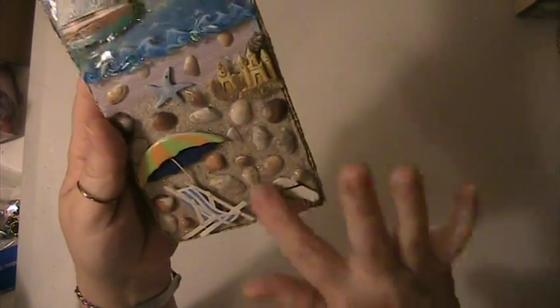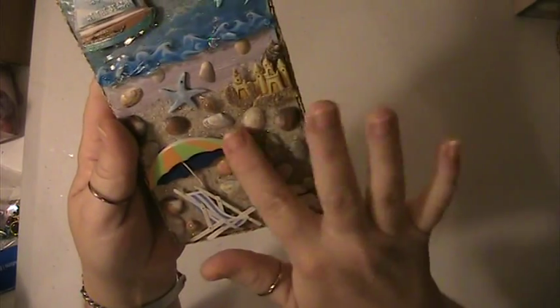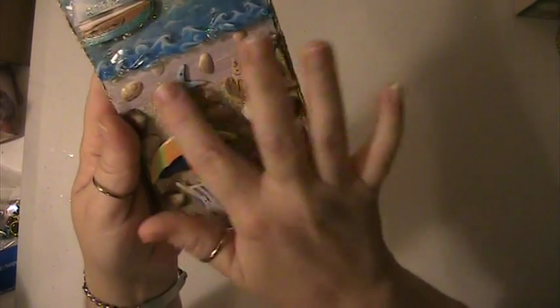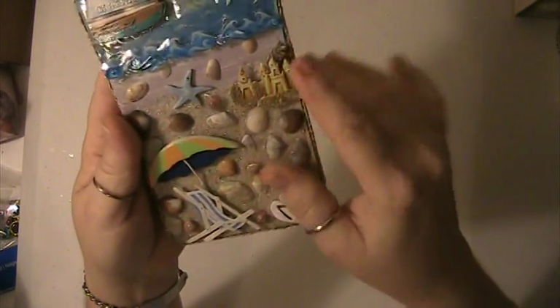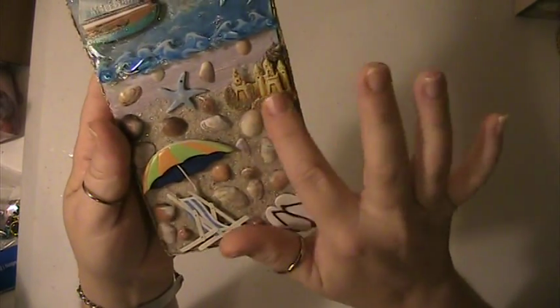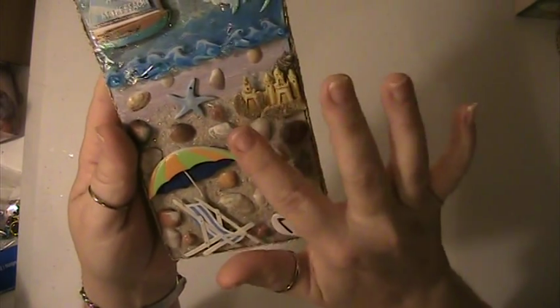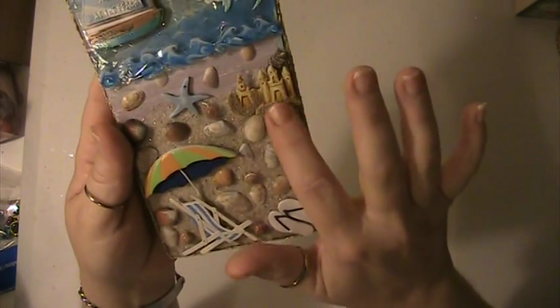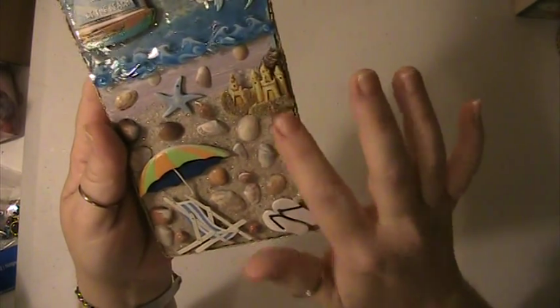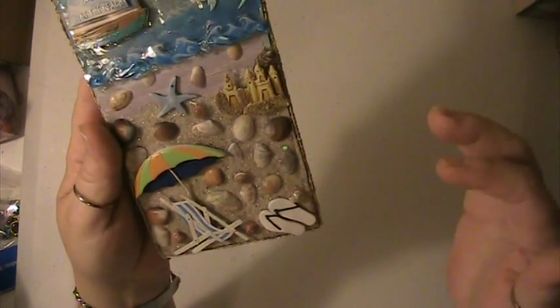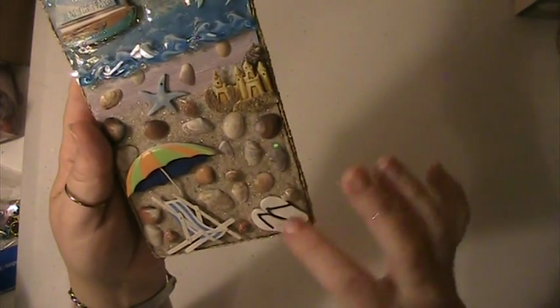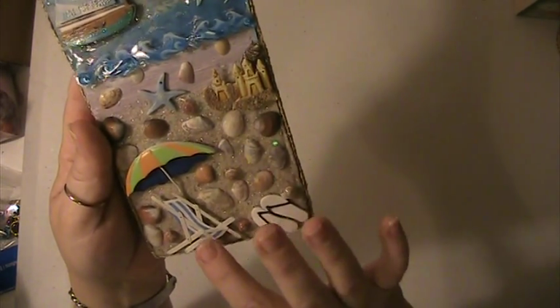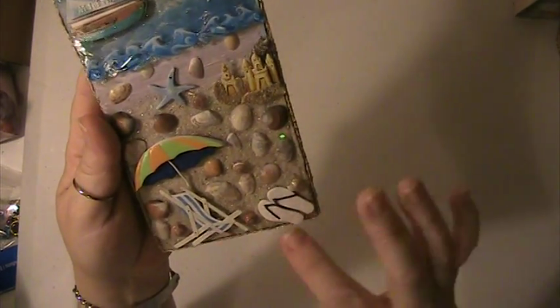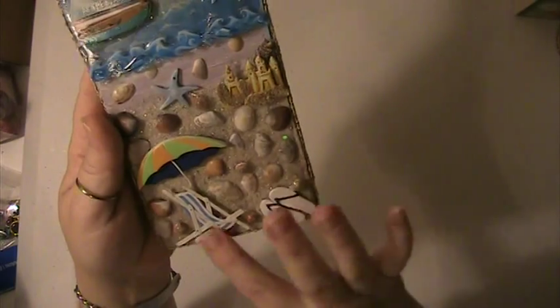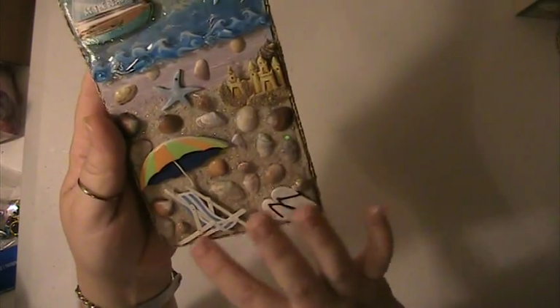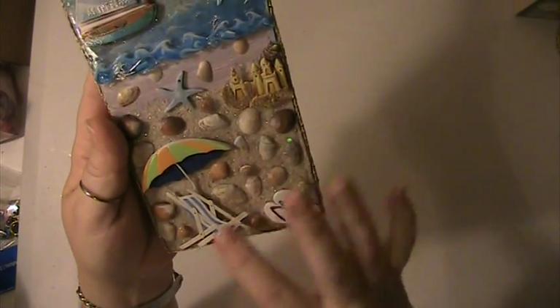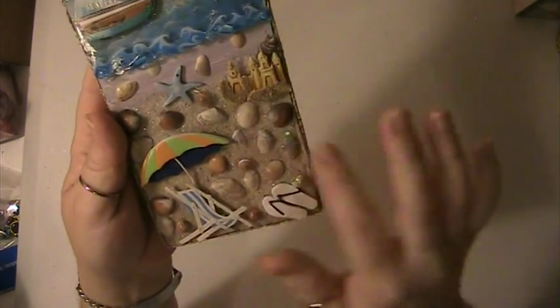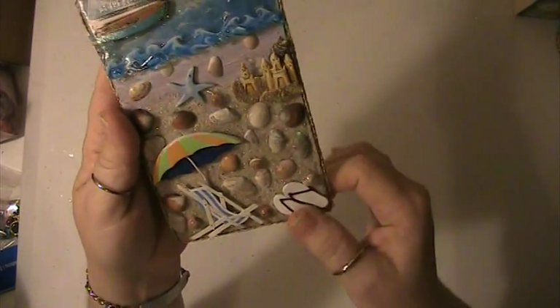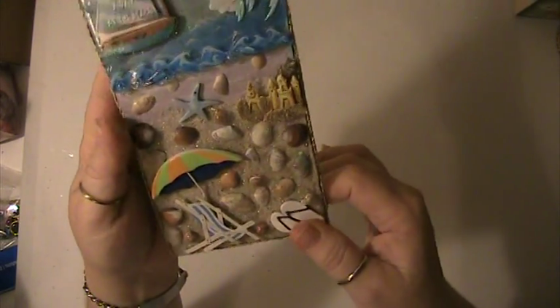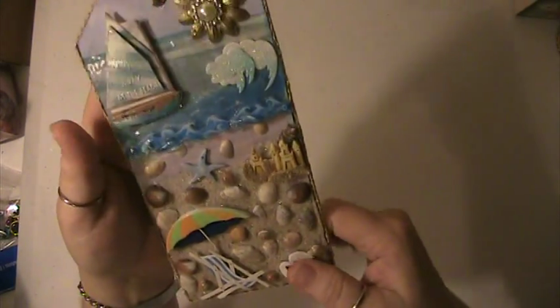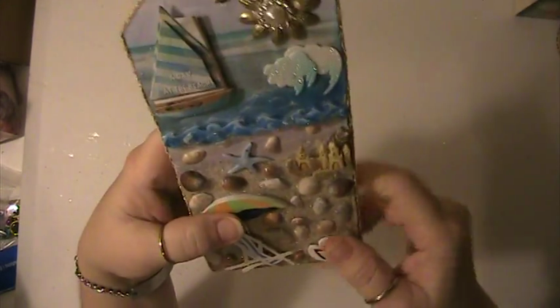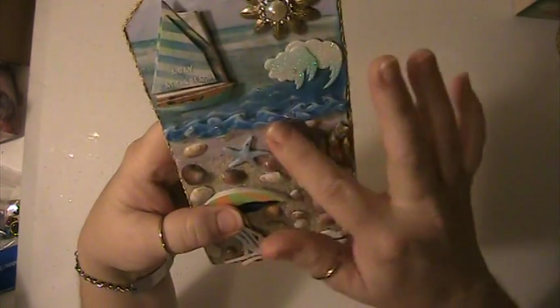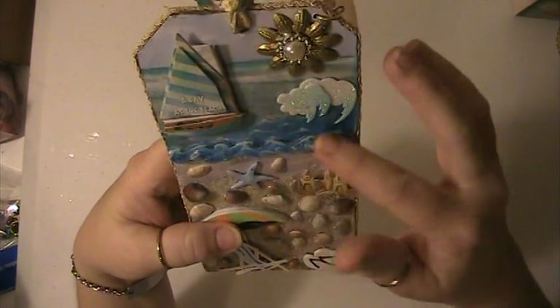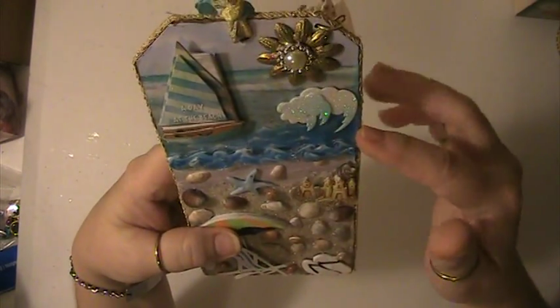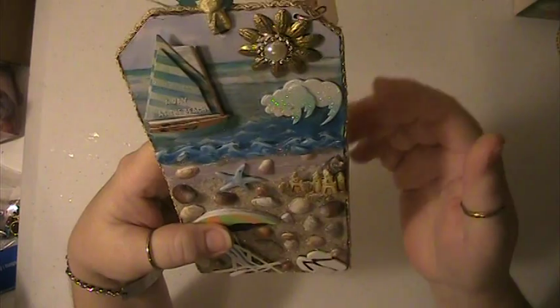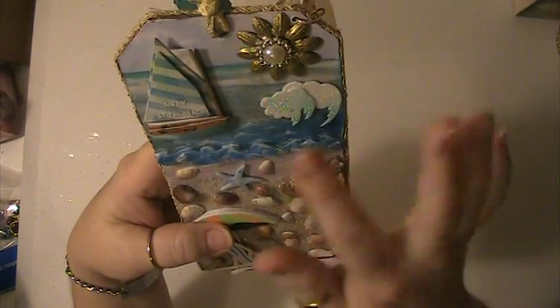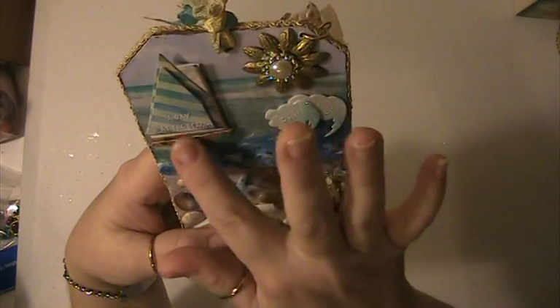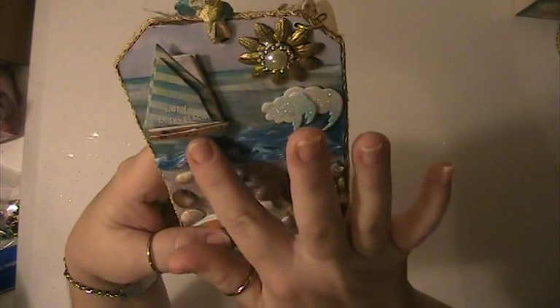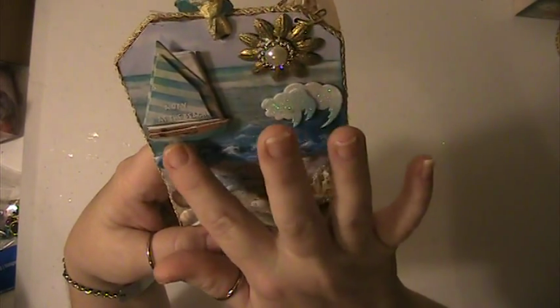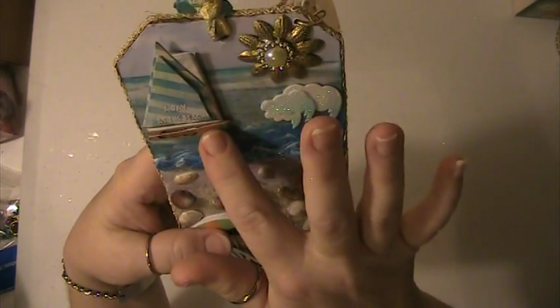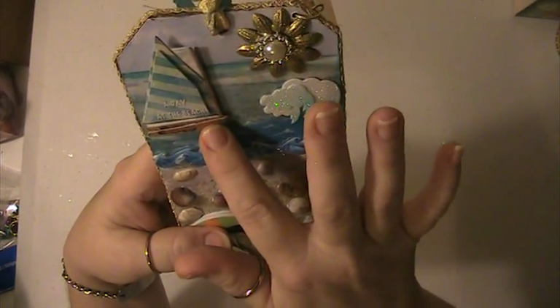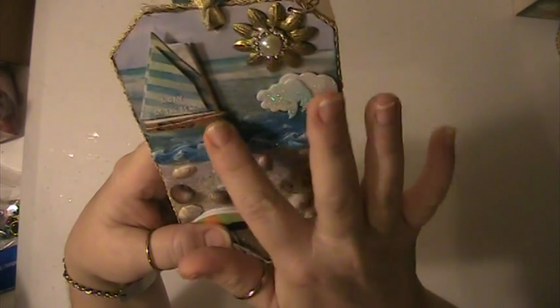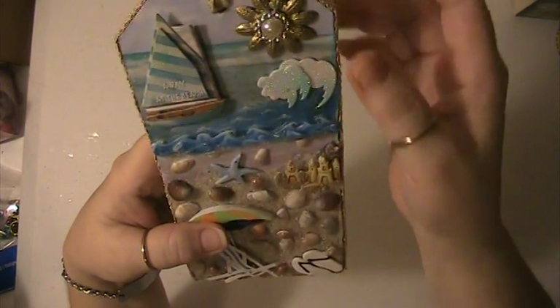Then I put some shells all around. Here's a little sand castle, a chair and an umbrella, and some flip flops. Some waves here. And then here I put this sailboat. This is a day at the beach.